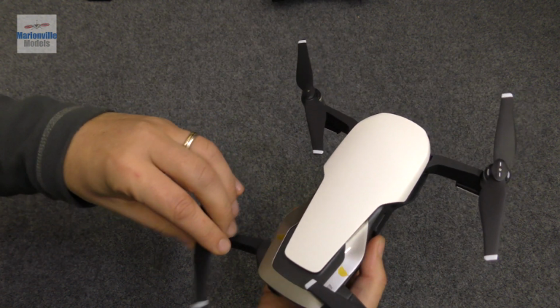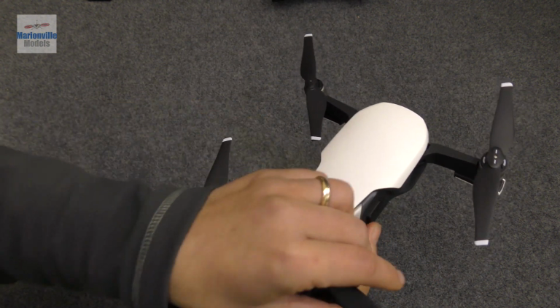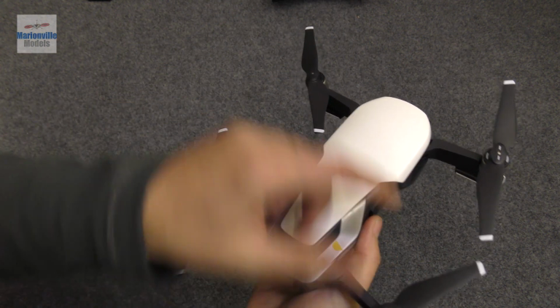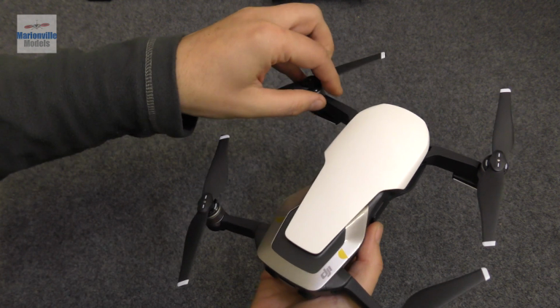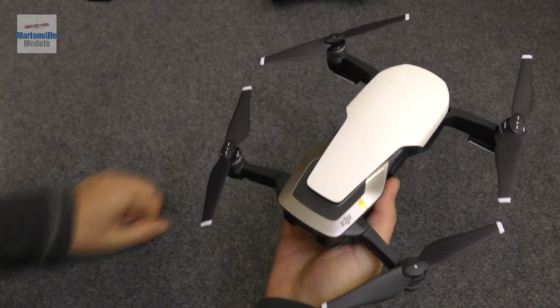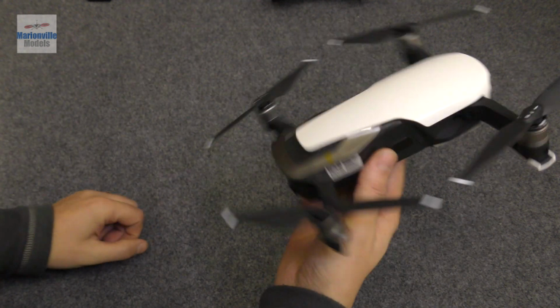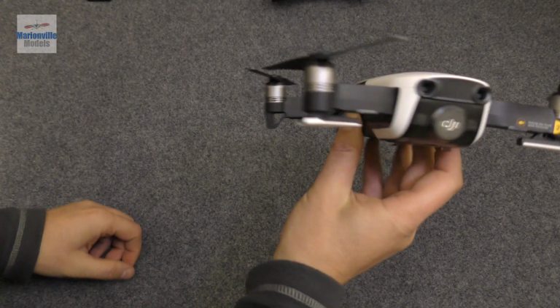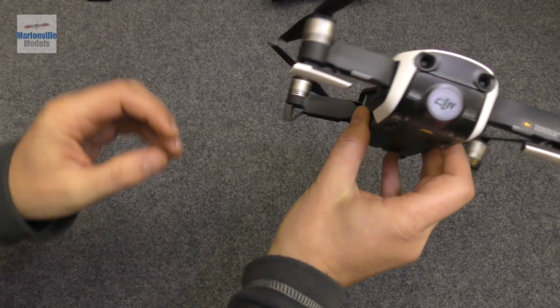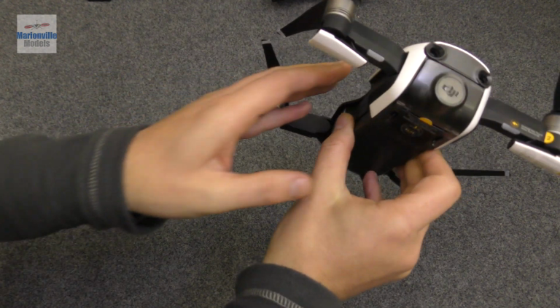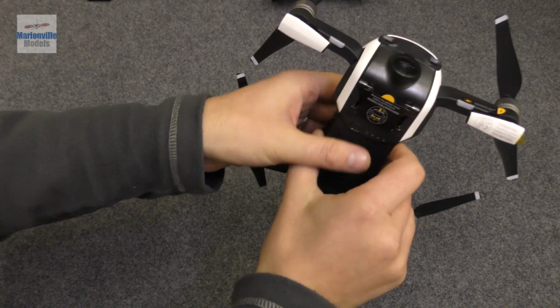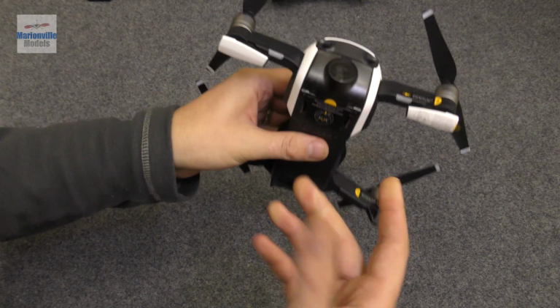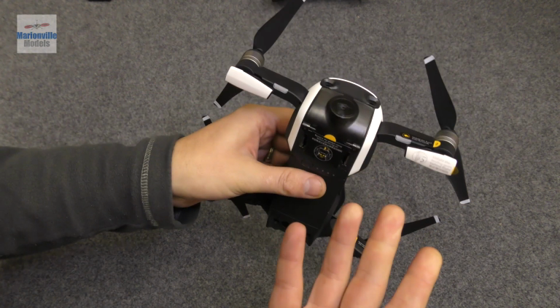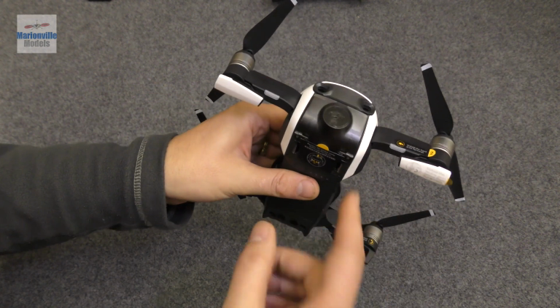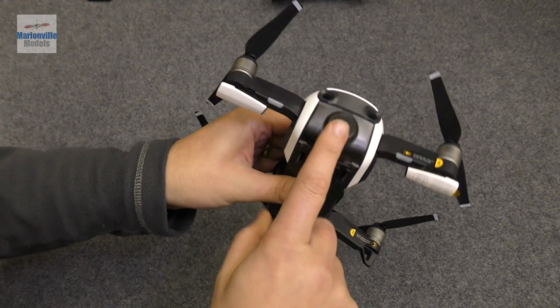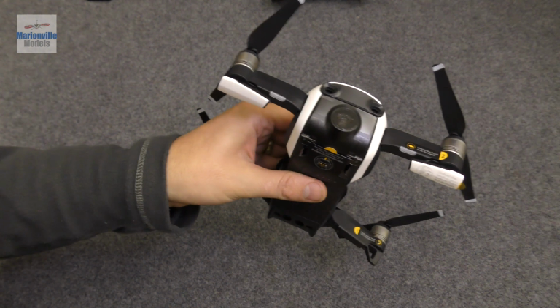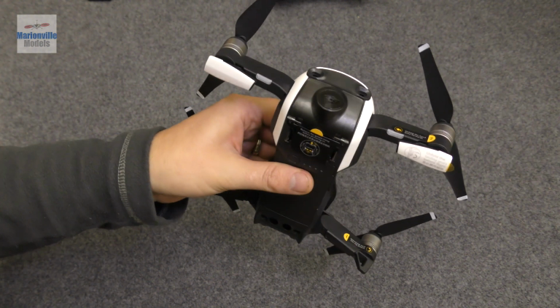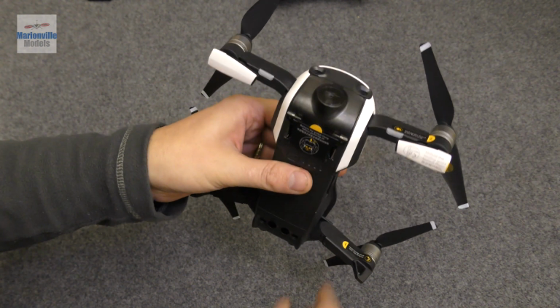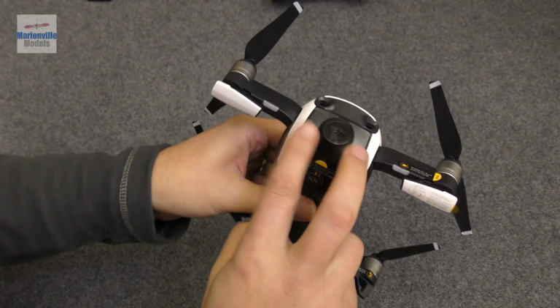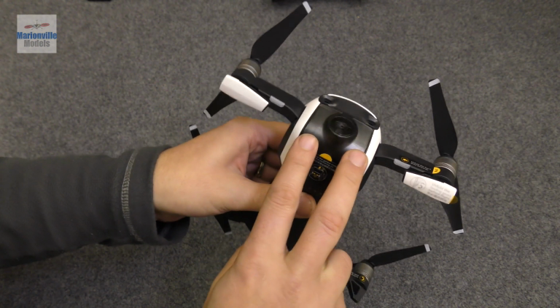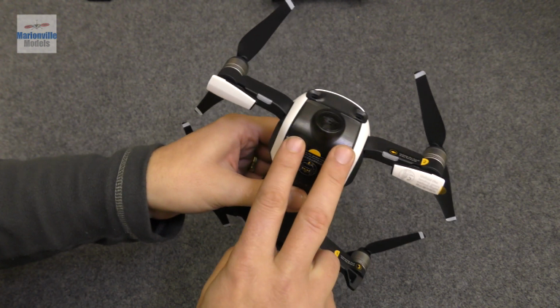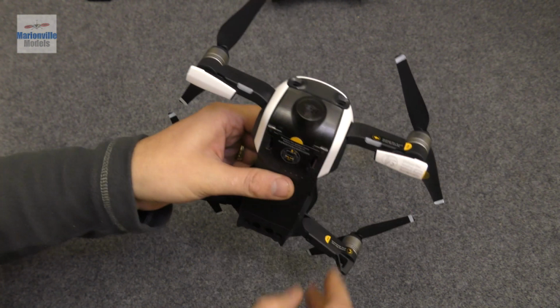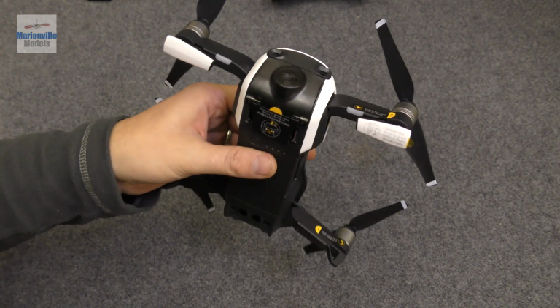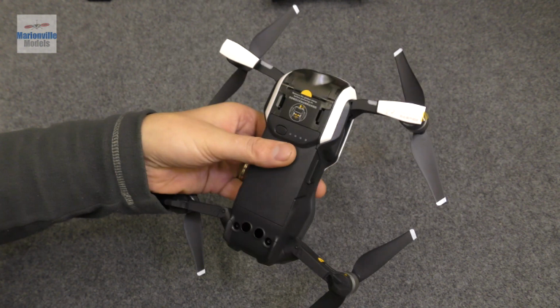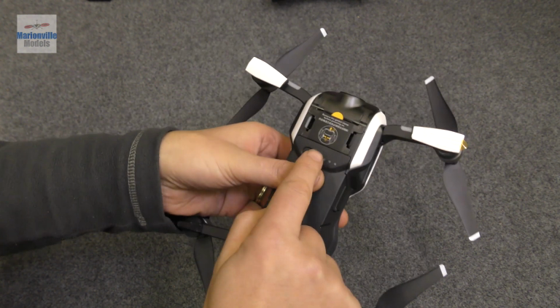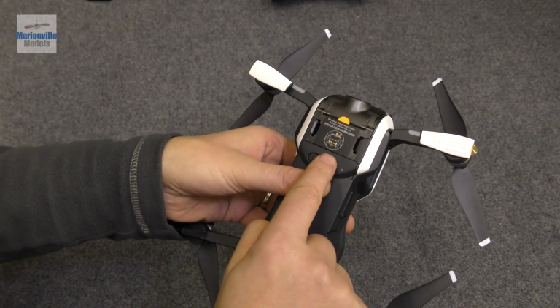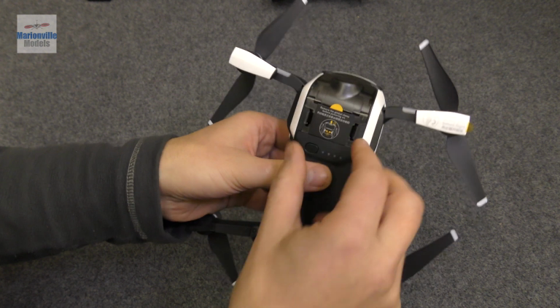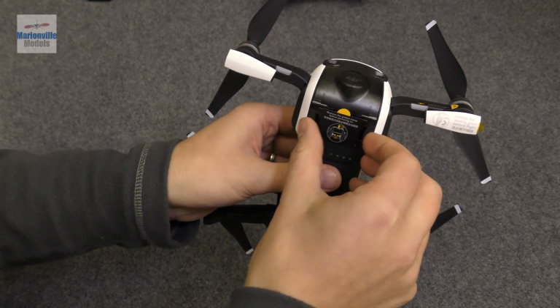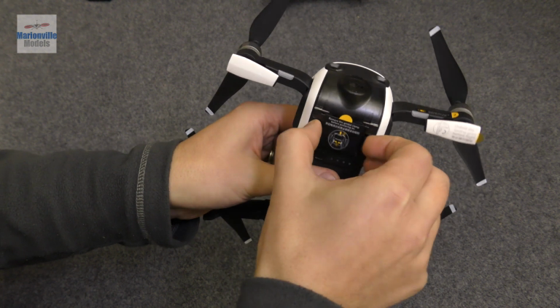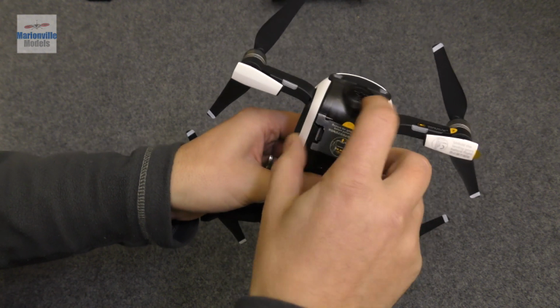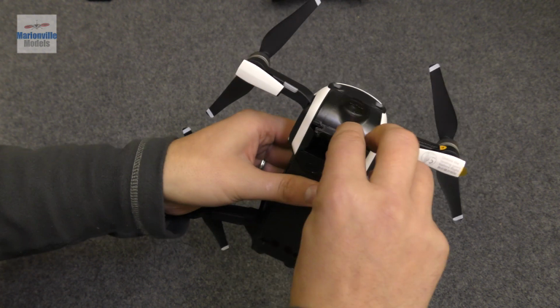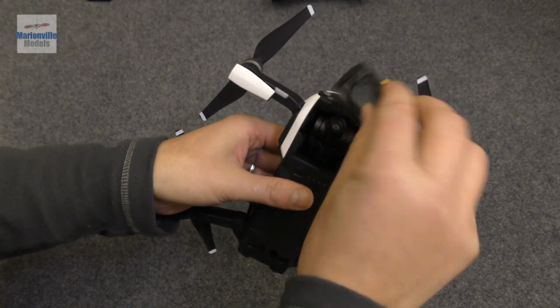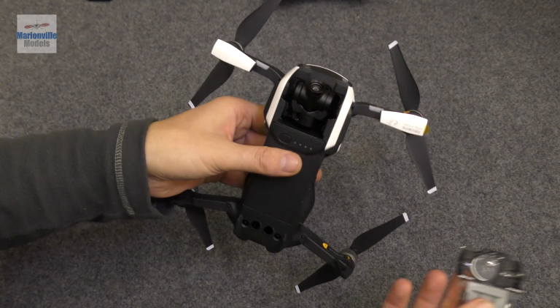The first thing we do is fold the props out. Working our way around the craft, you need to remove the gimbal clamp — this is a clamp and cover to protect the camera. To remove it, you simply unclip it and then it slides out.